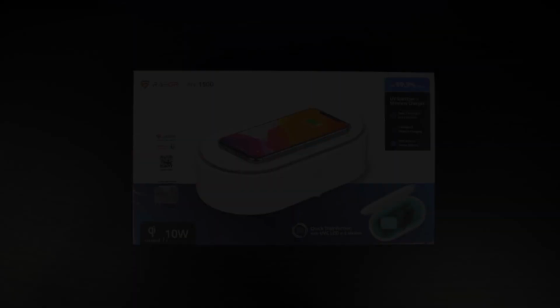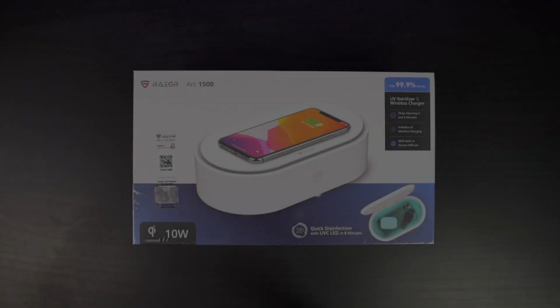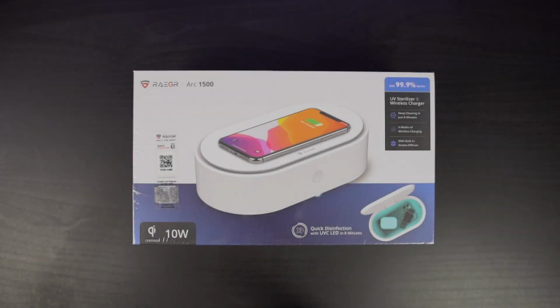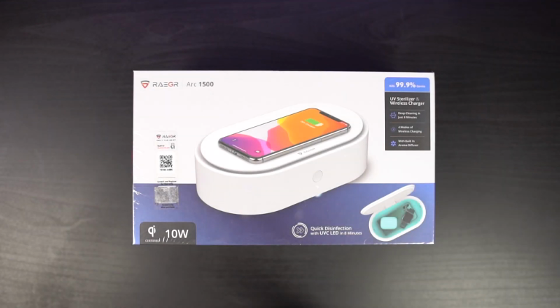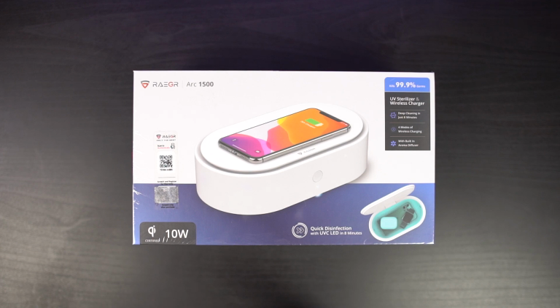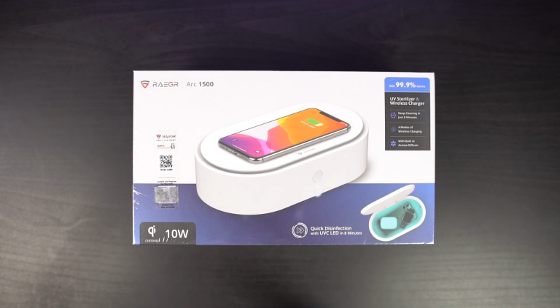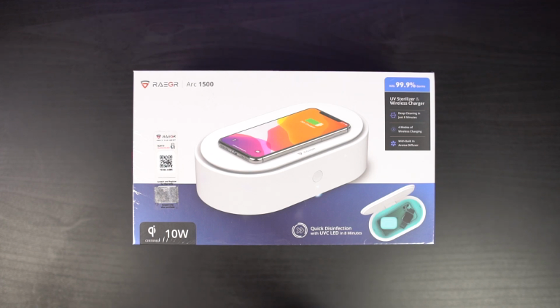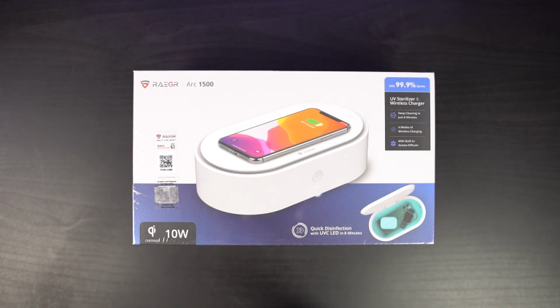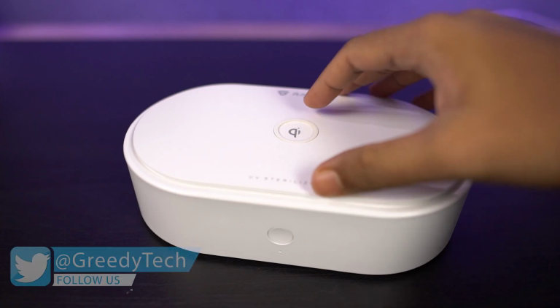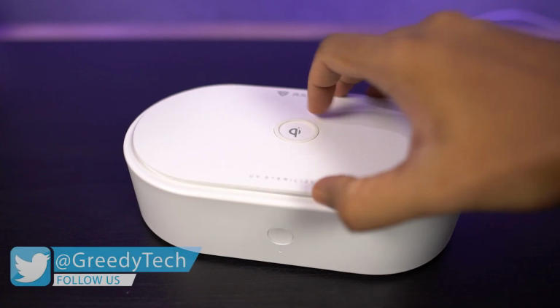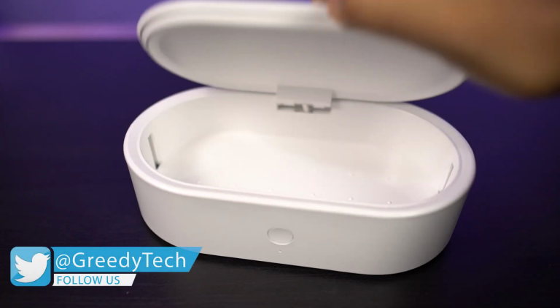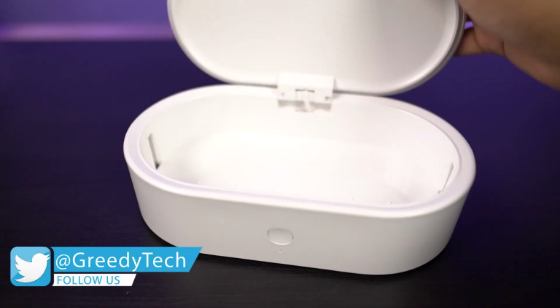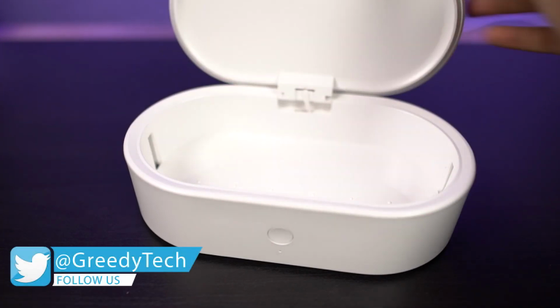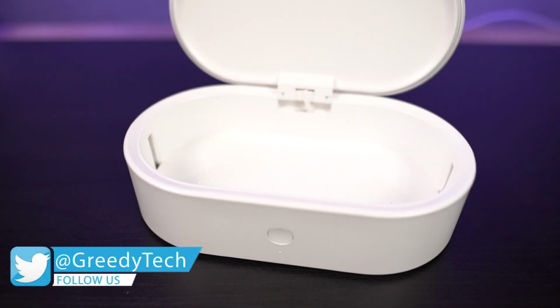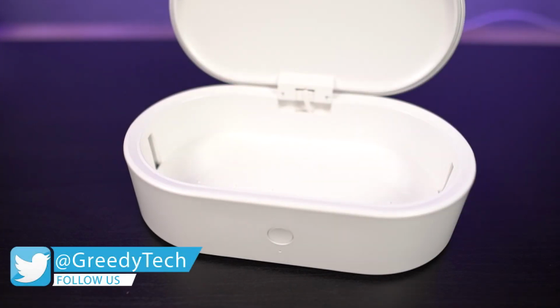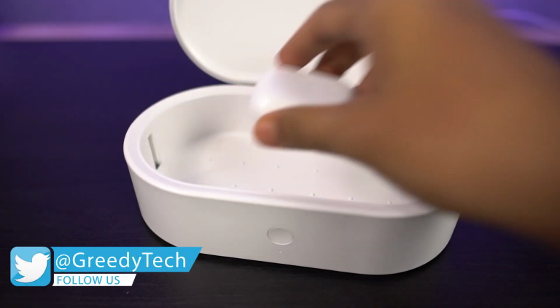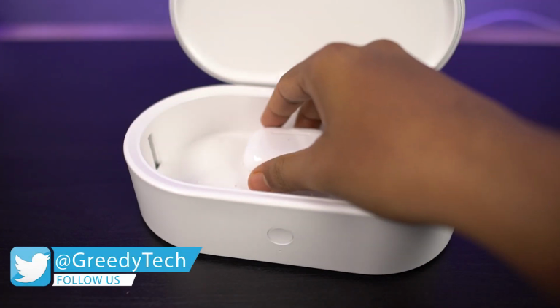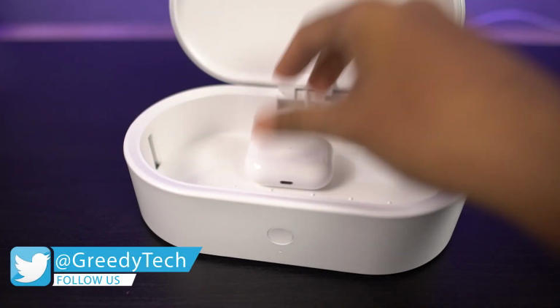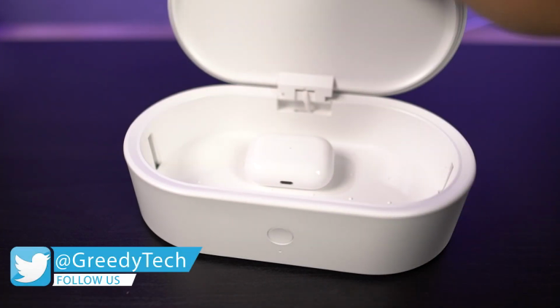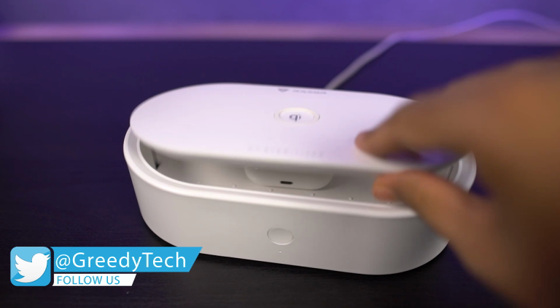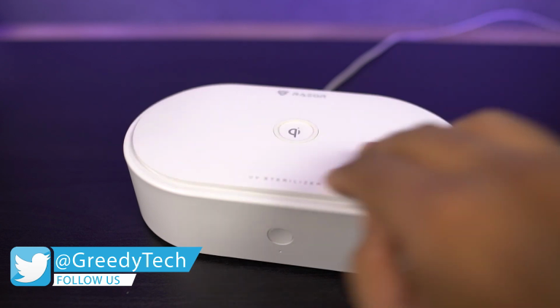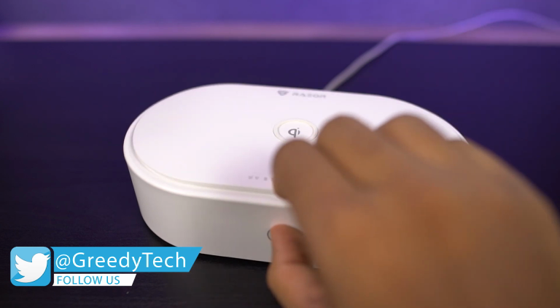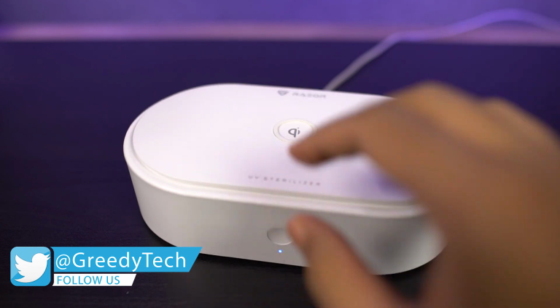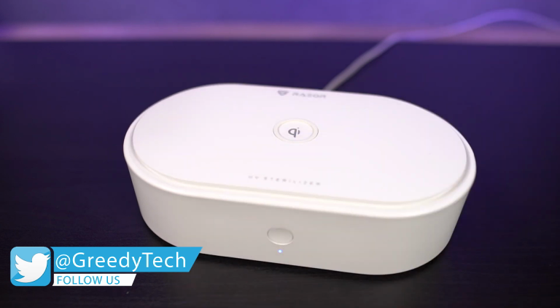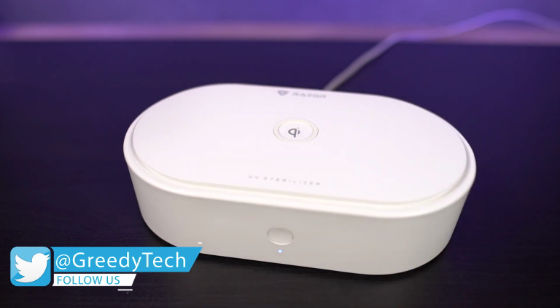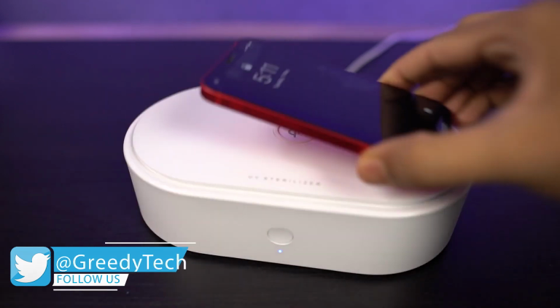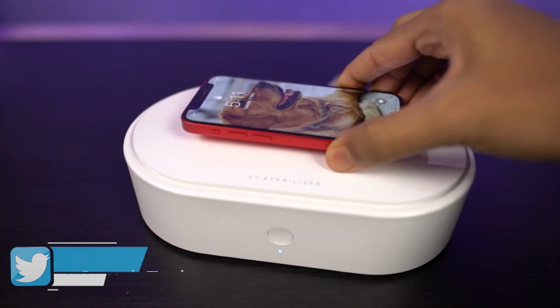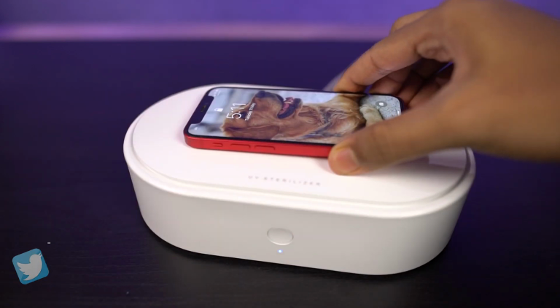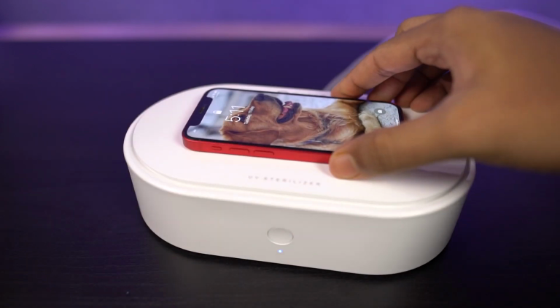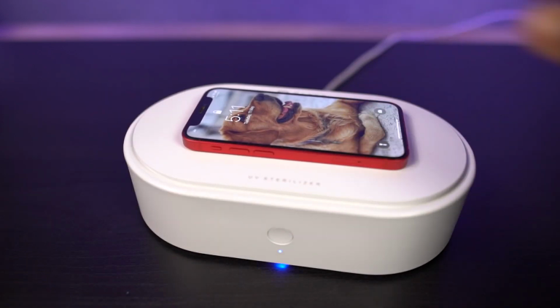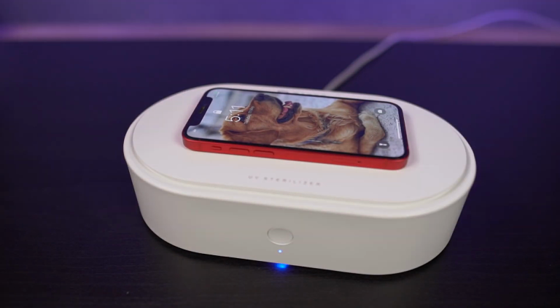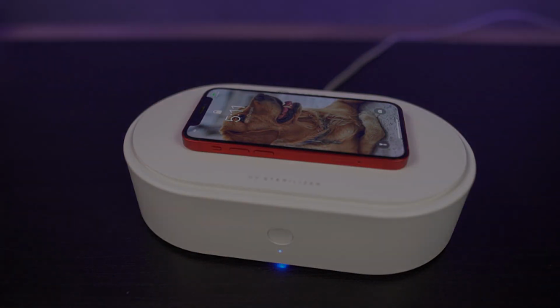So here's the box. There are three major functions to this particular product. First, you can use it like a UV sanitizer. Next, we can also use it like a wireless charger. And finally, we also have the aroma diffuser function.